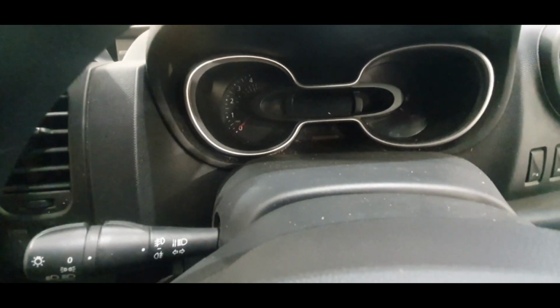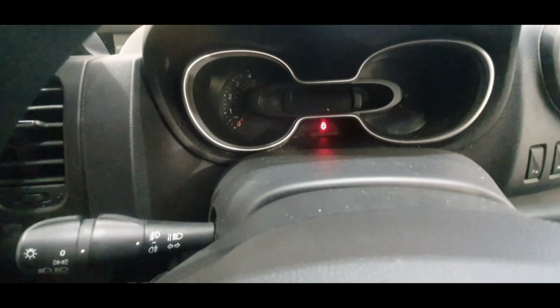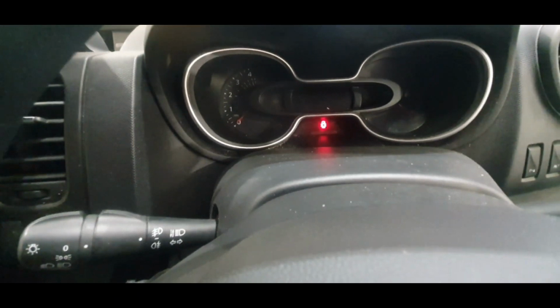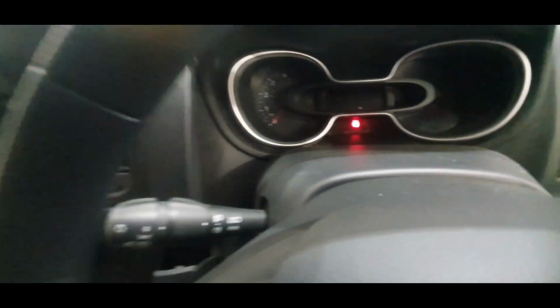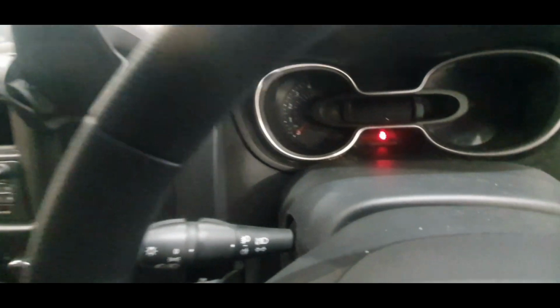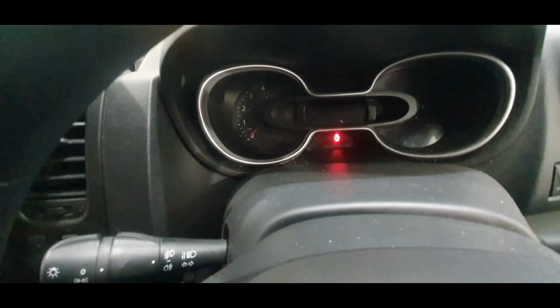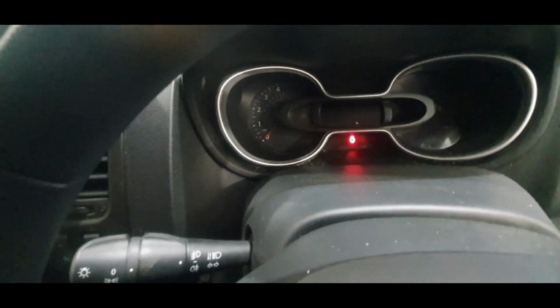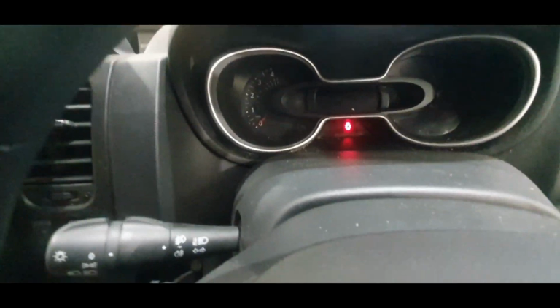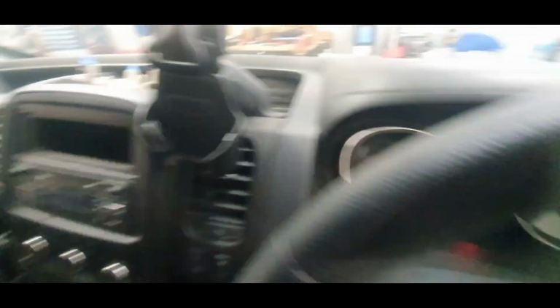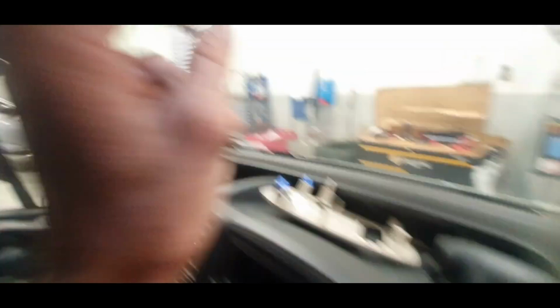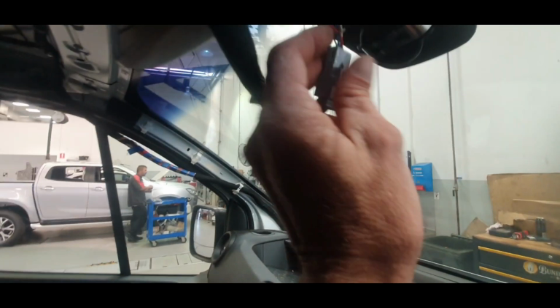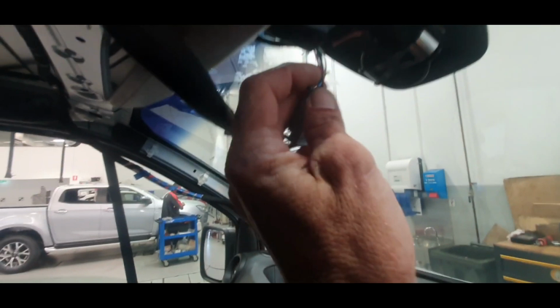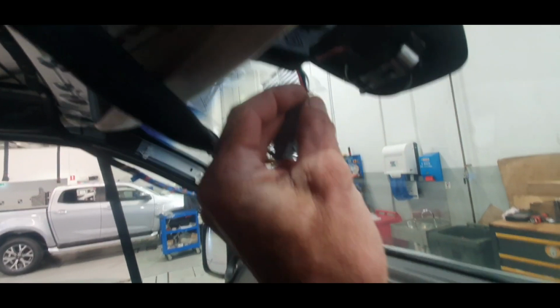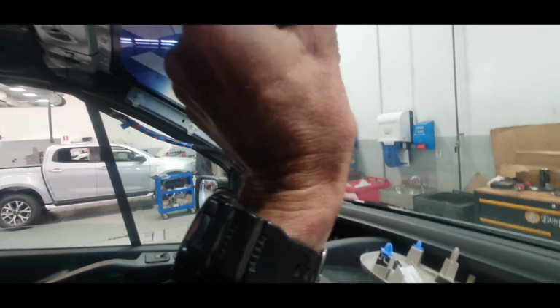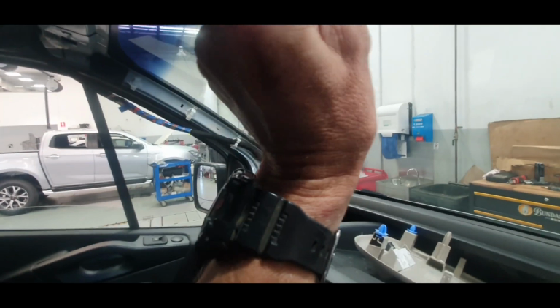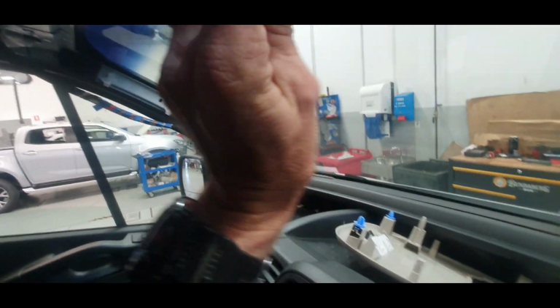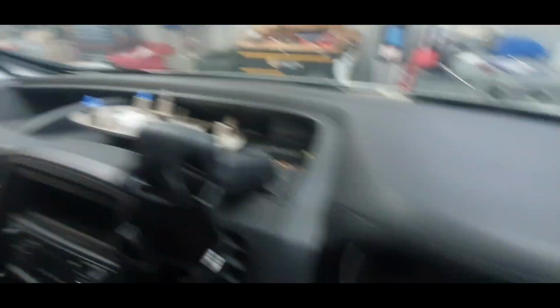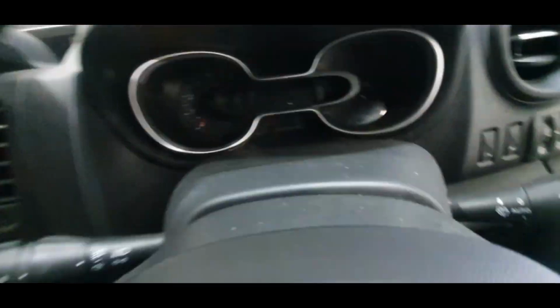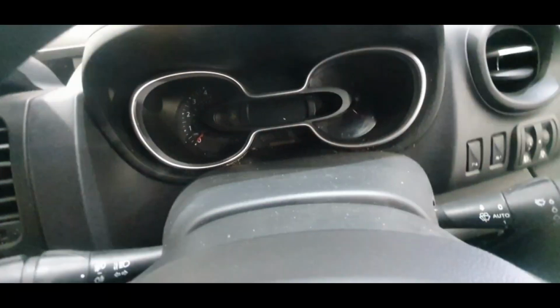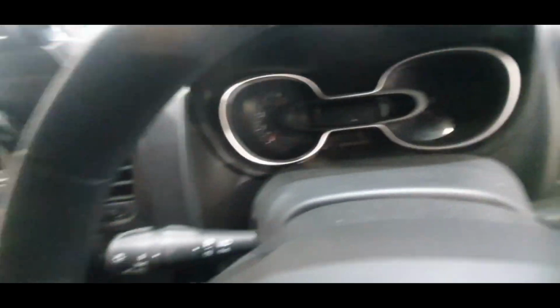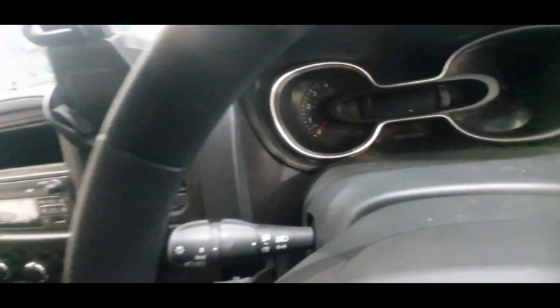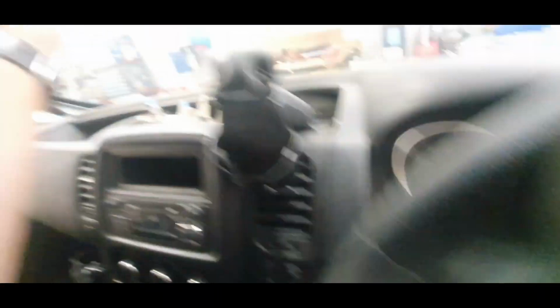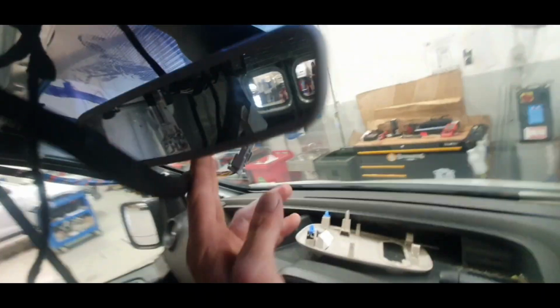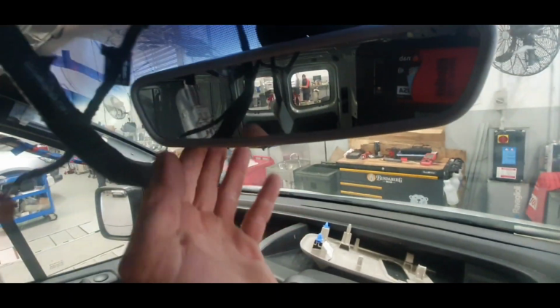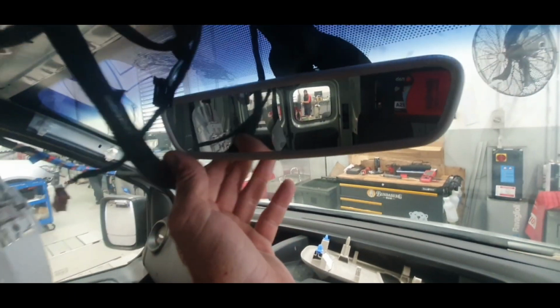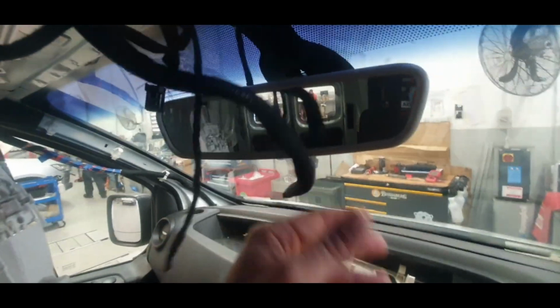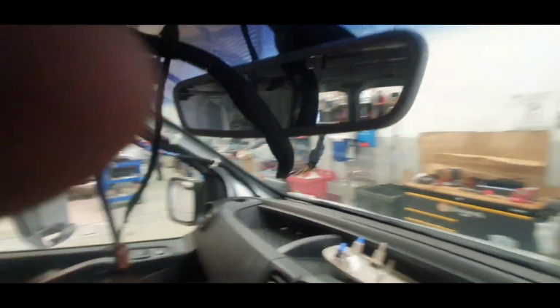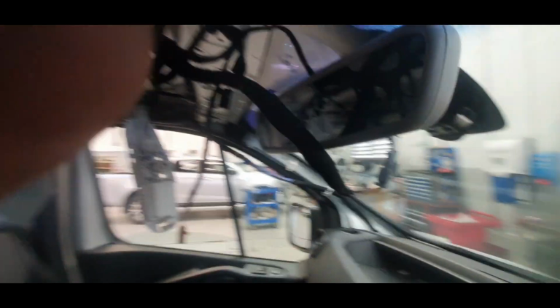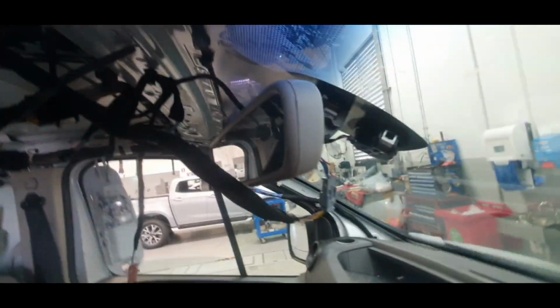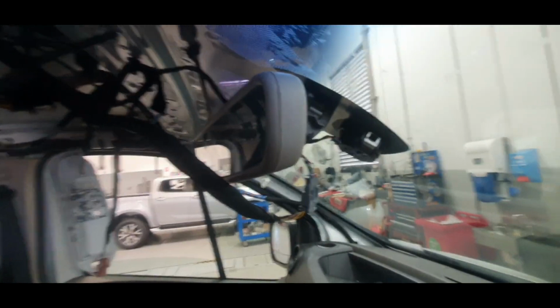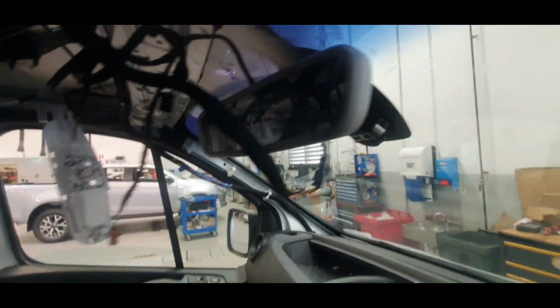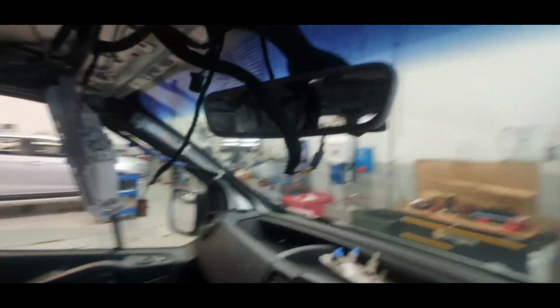With that mirror plugged in you get the fault. We come up here, we disconnect that red wire, fault goes away — the problem is inside the mirror. Recommend replace mirror.